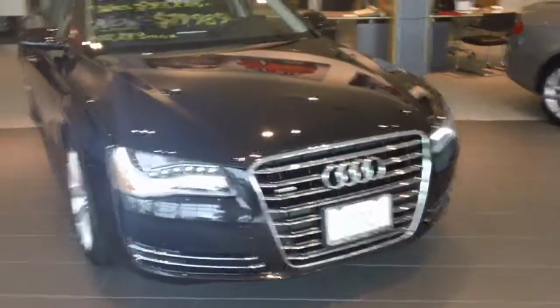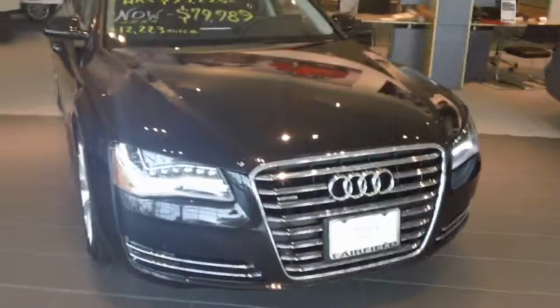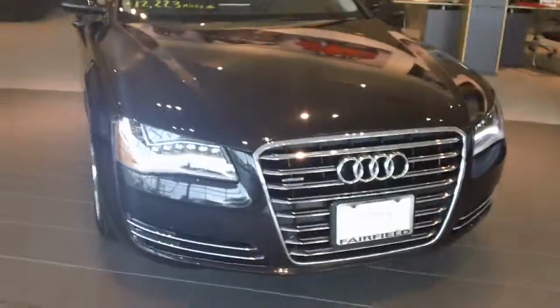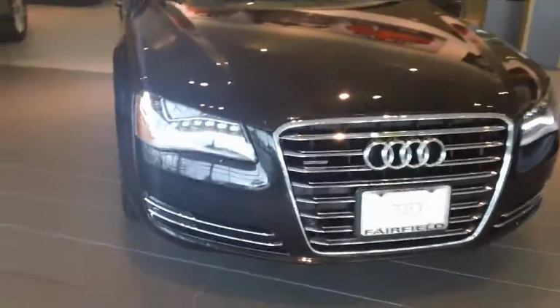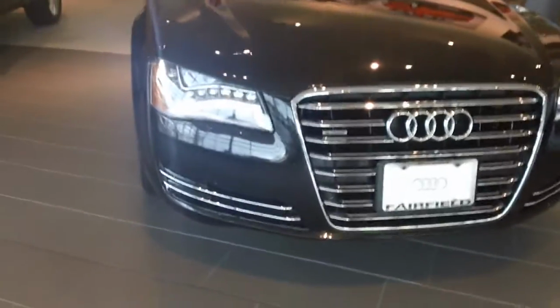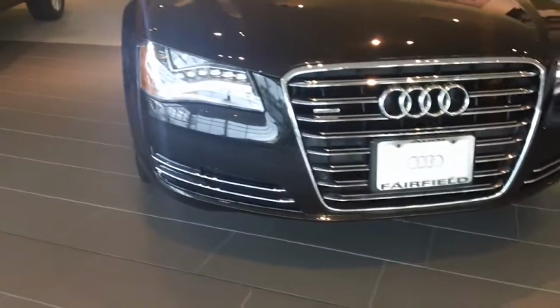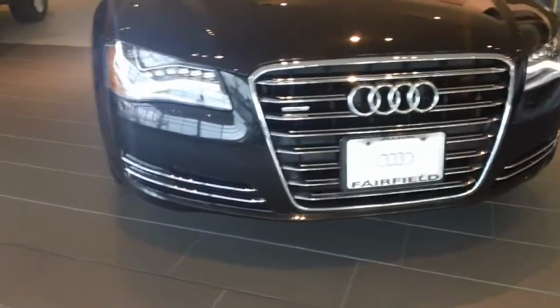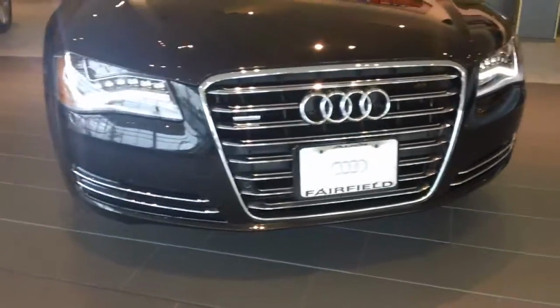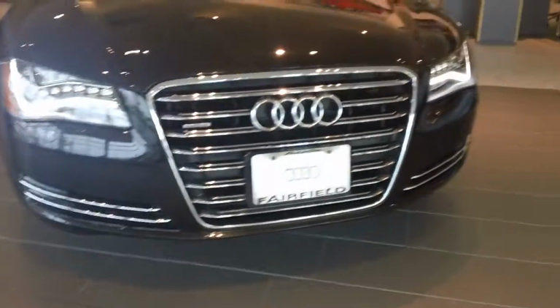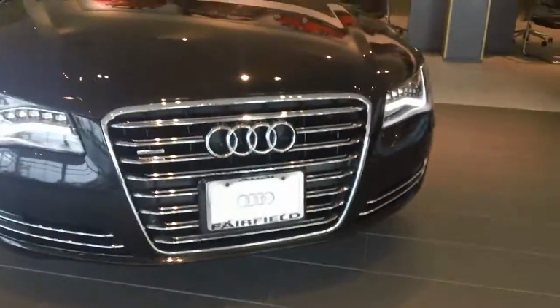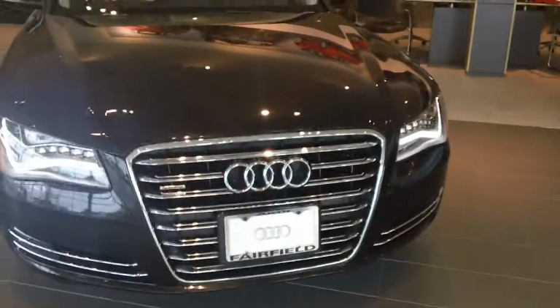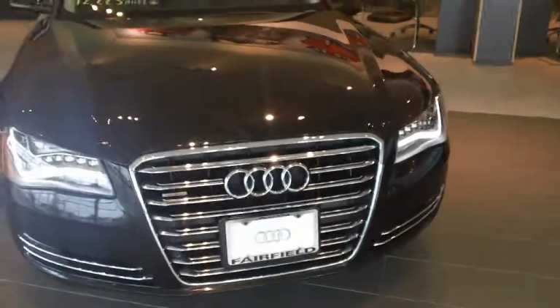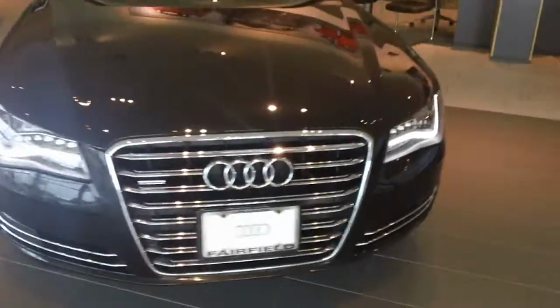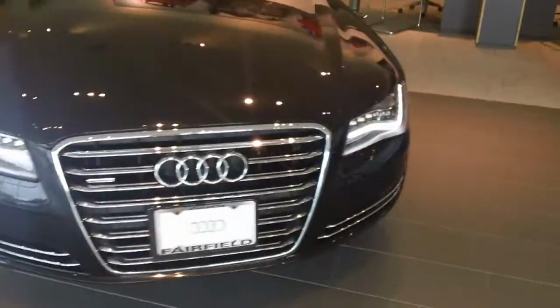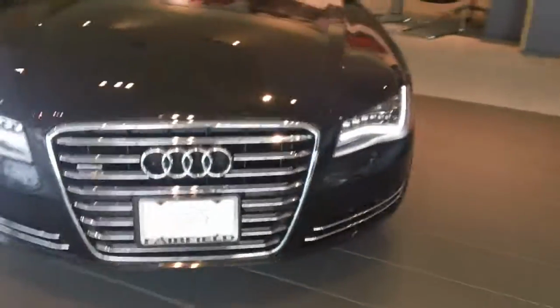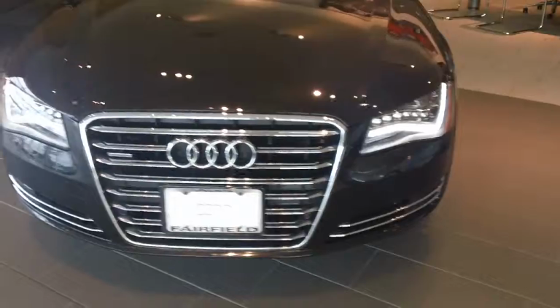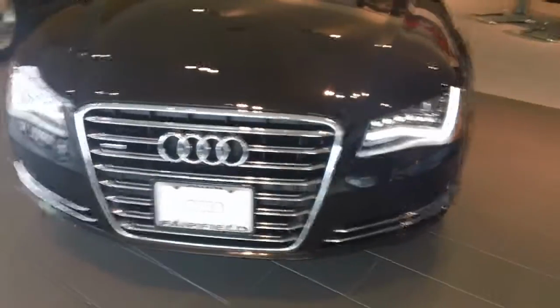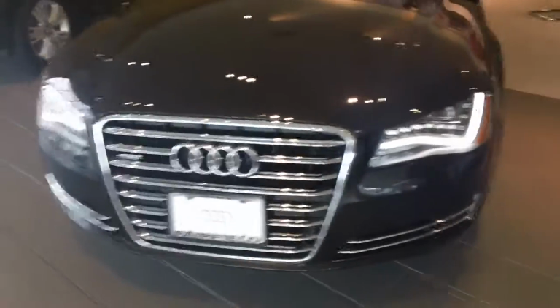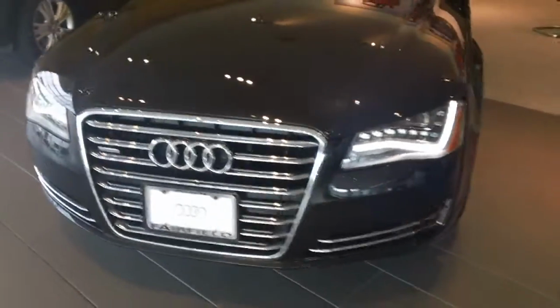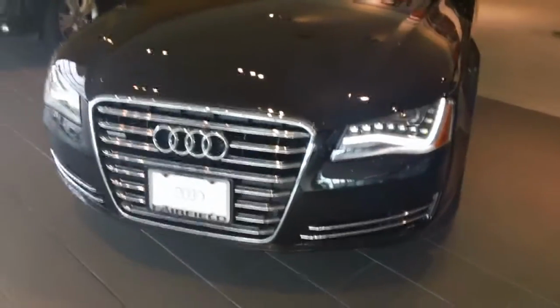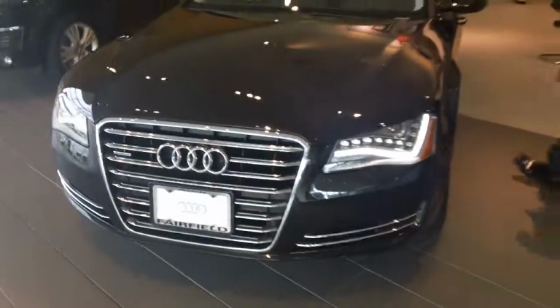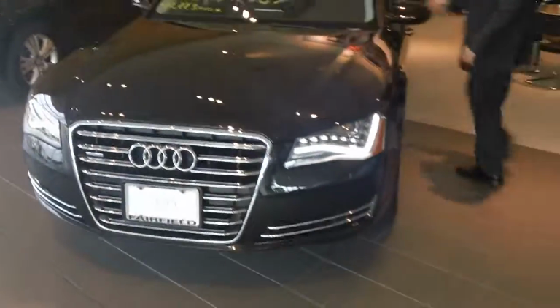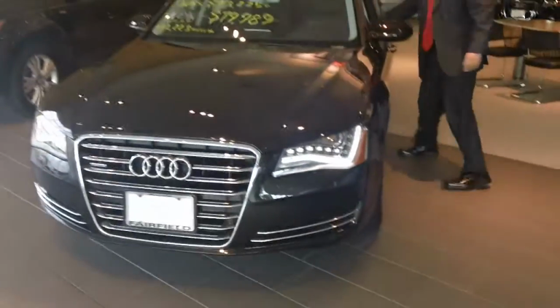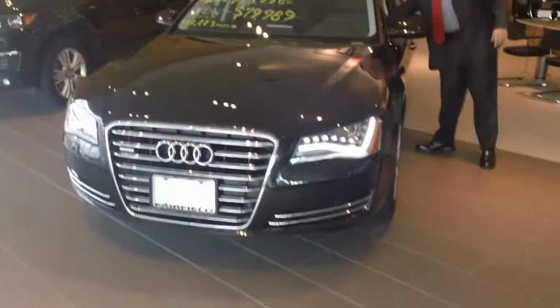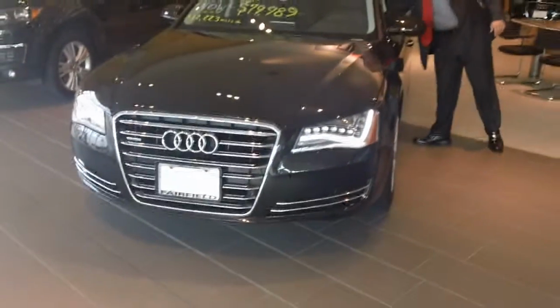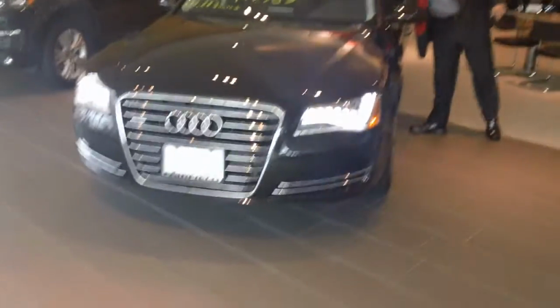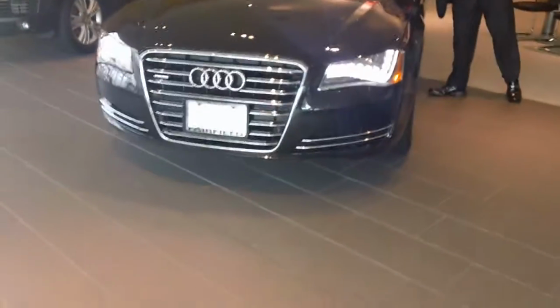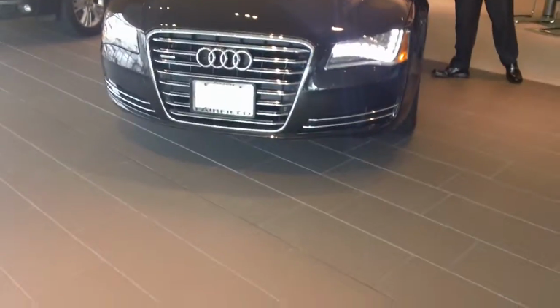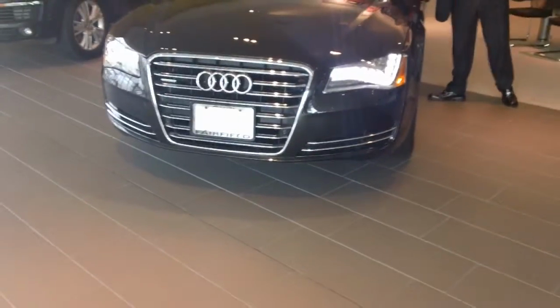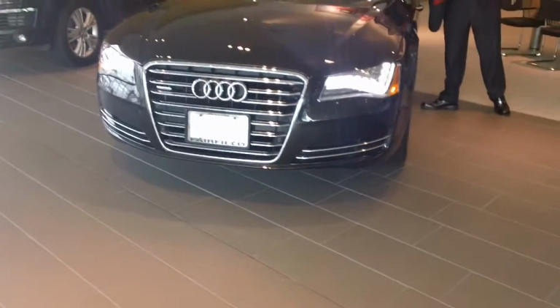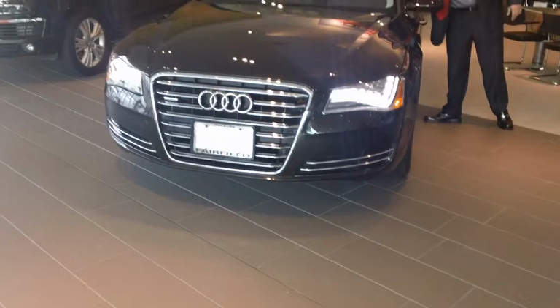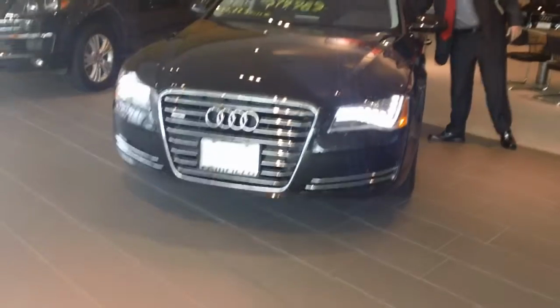You've got the full LED headlights including the LED daytime running lights — that's what's on right now. Let me throw the headlights on real quick so you can see what those lights are, which is pretty much simulated daylight.